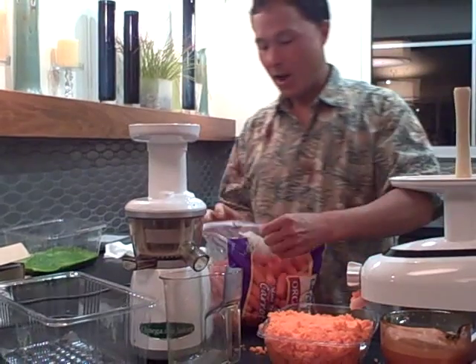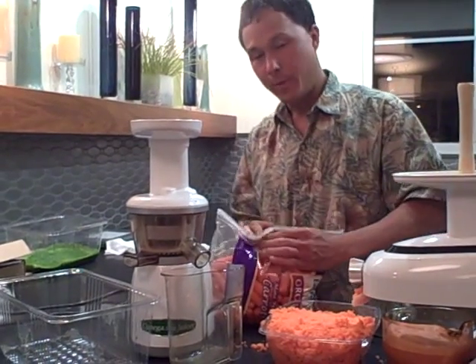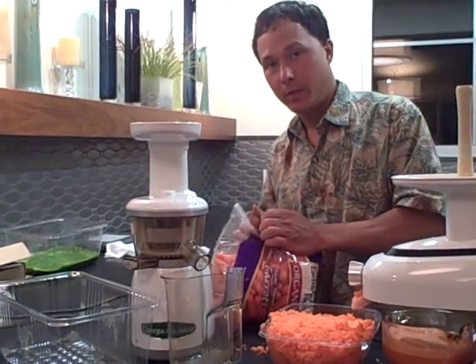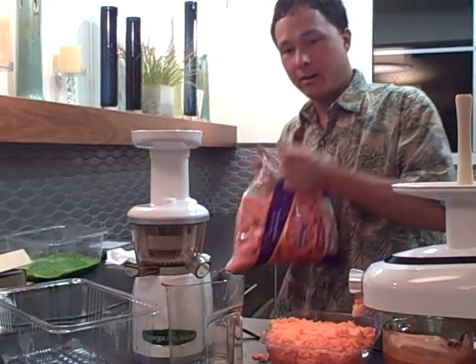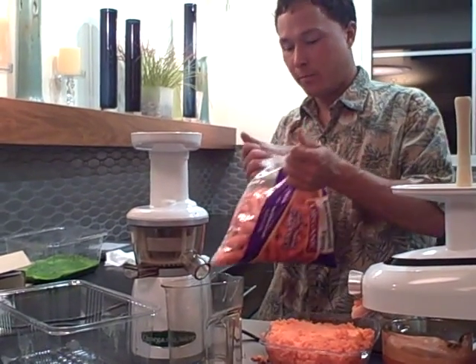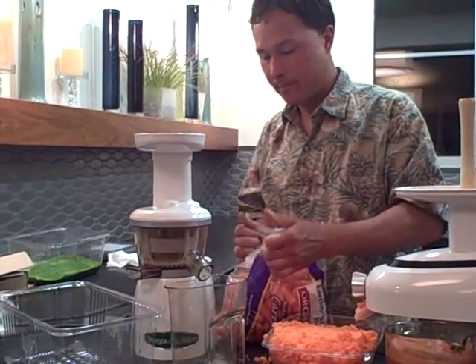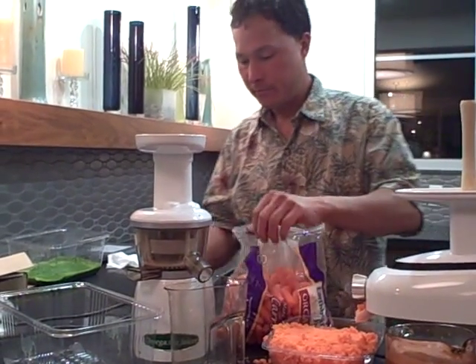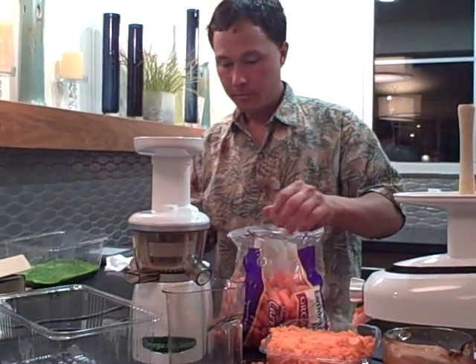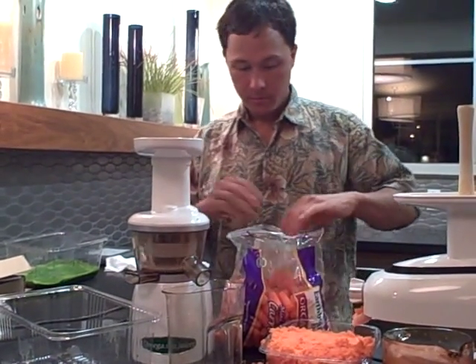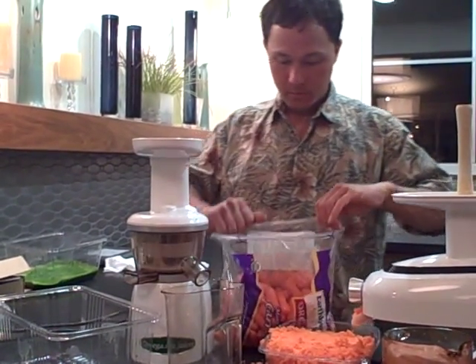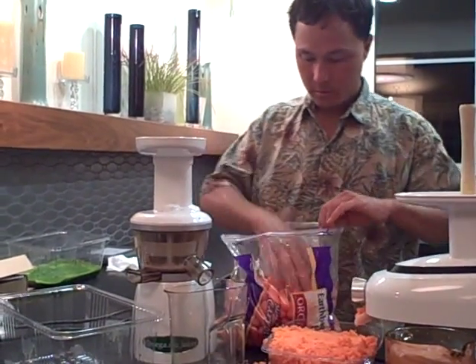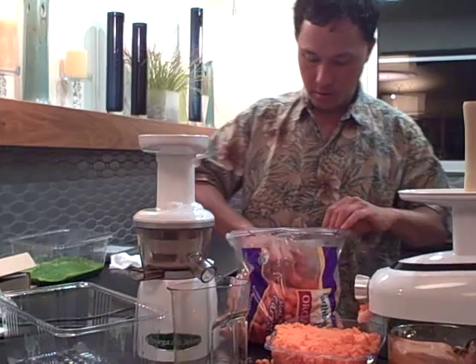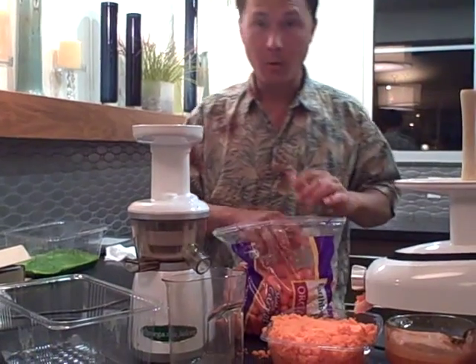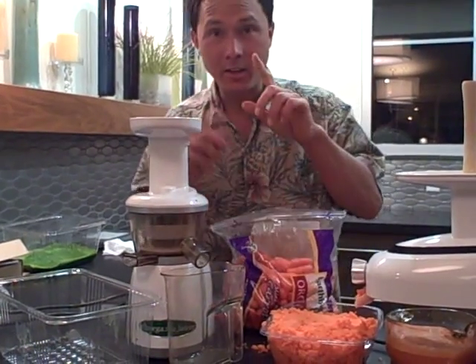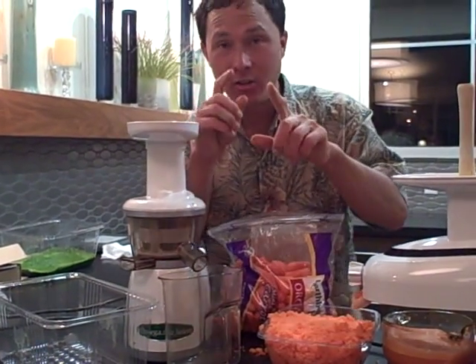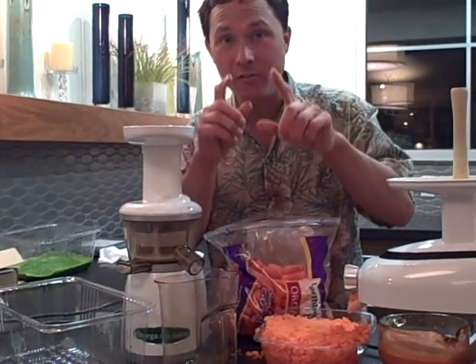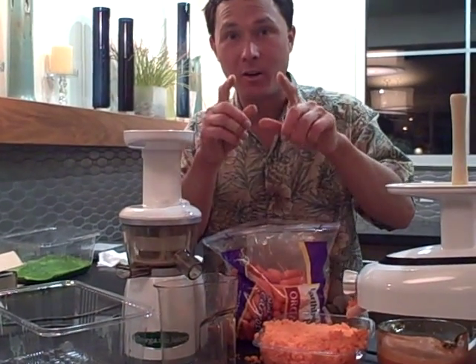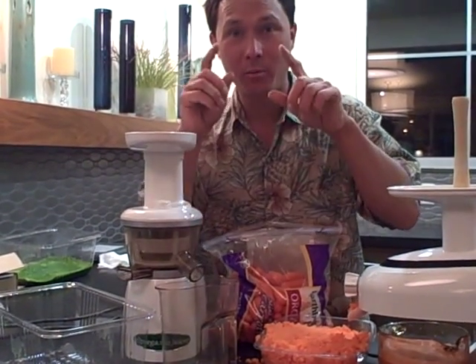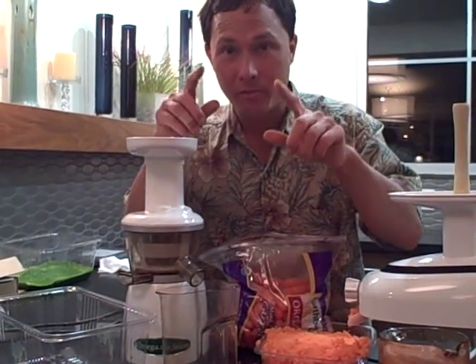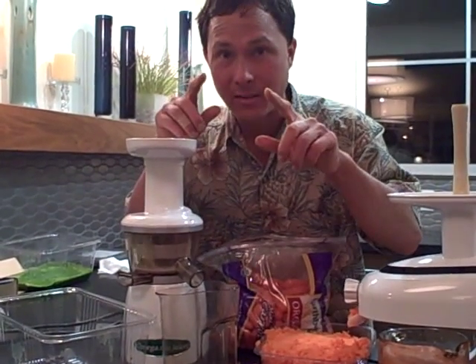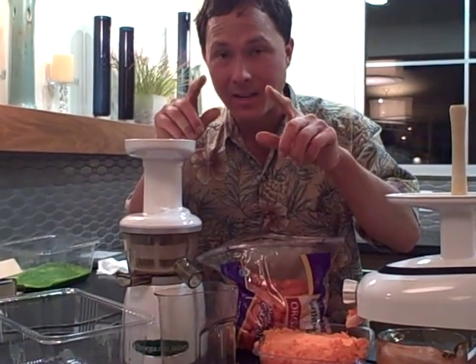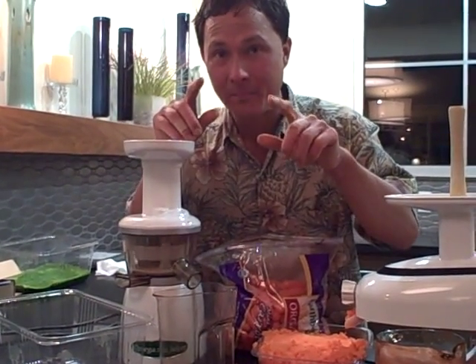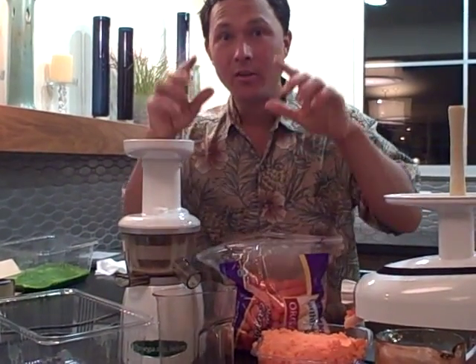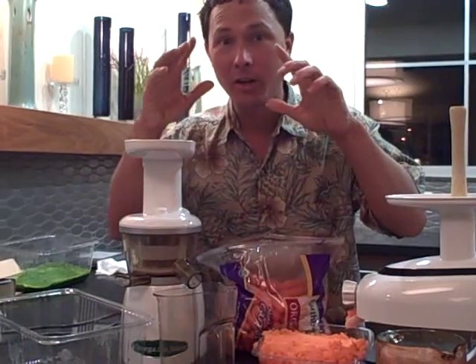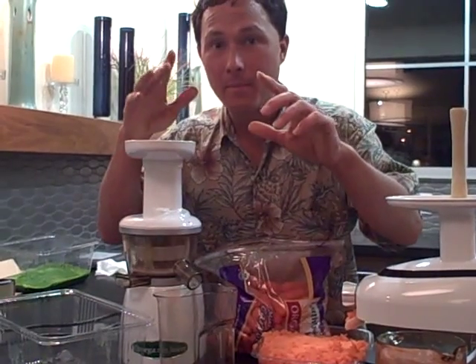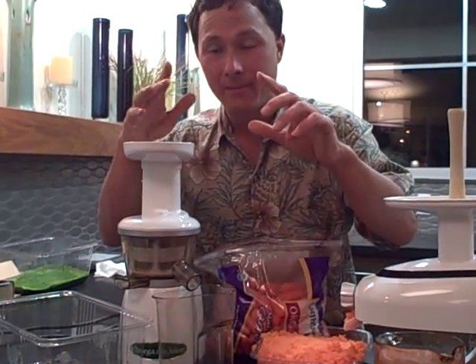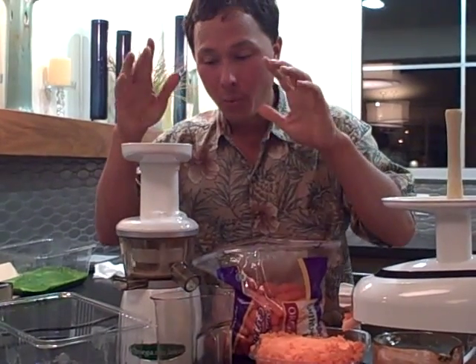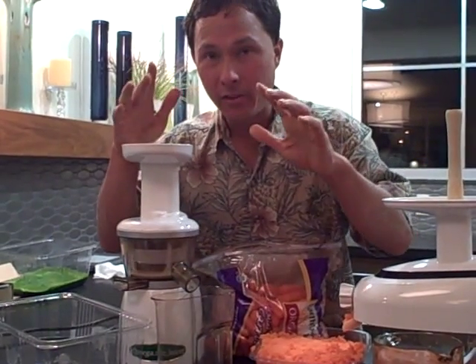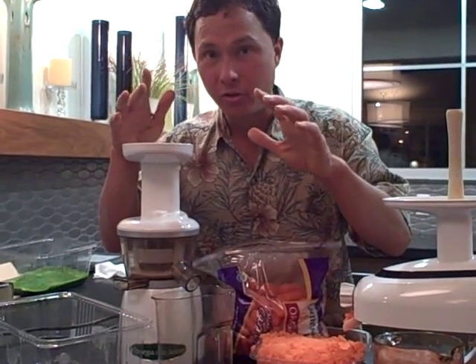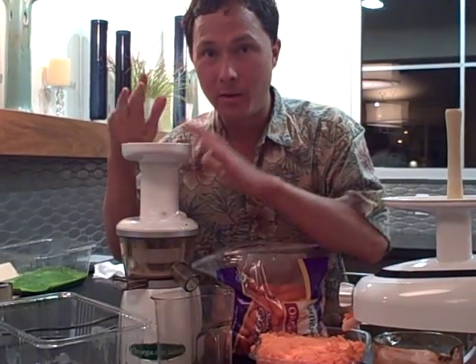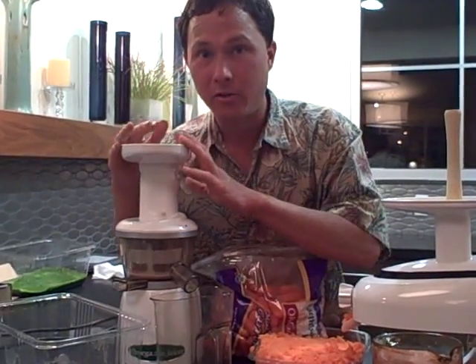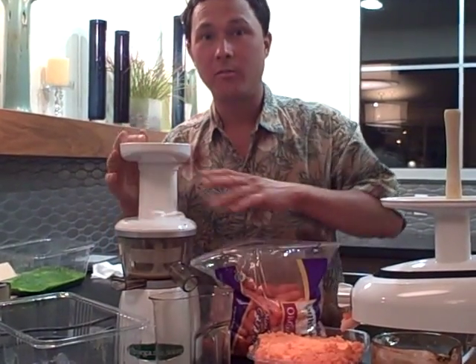Five more pounds of baby carrots, so let's open it up. We're going to have to continue this video because we're just about out of time. We'll come right back with juicing in the Omega VRT juicer — four more minutes to do. Thank you.